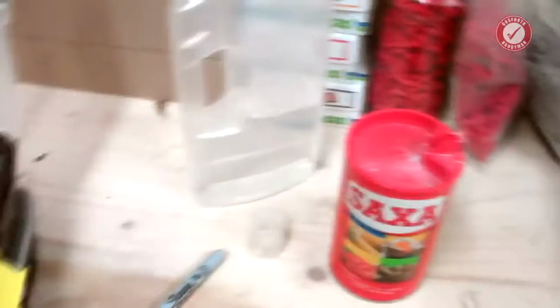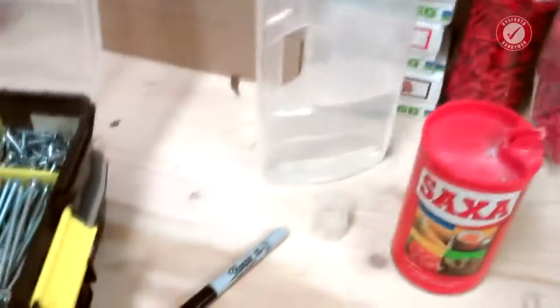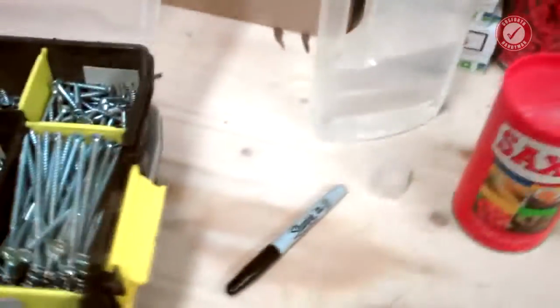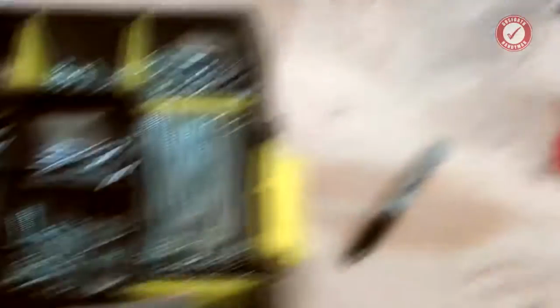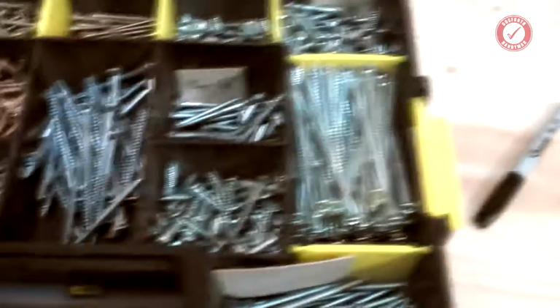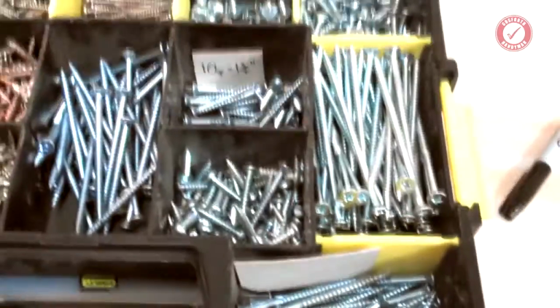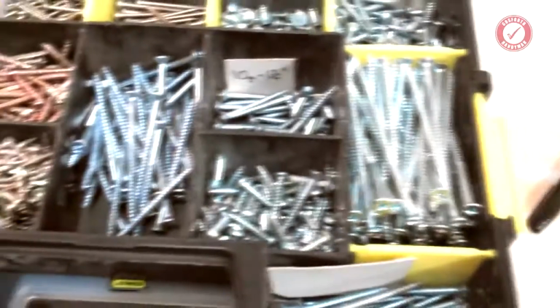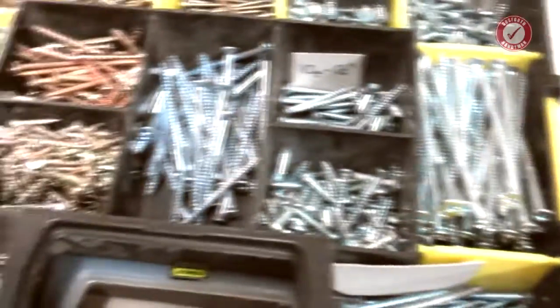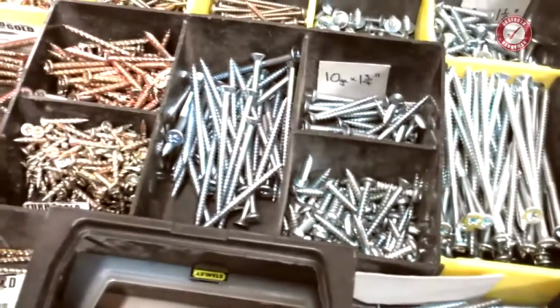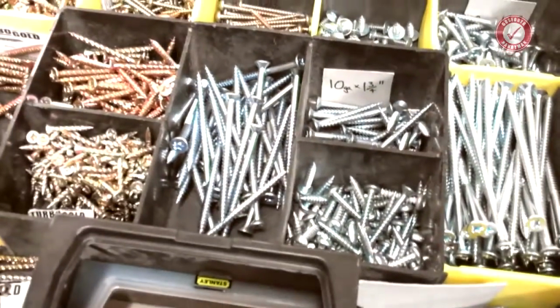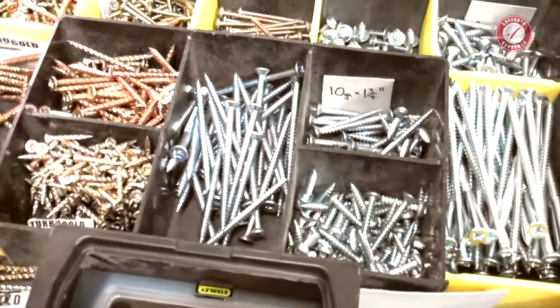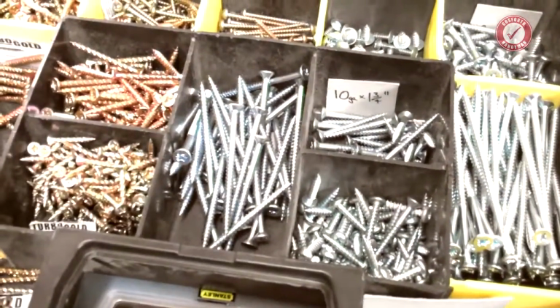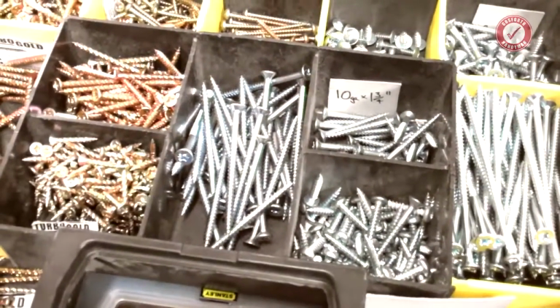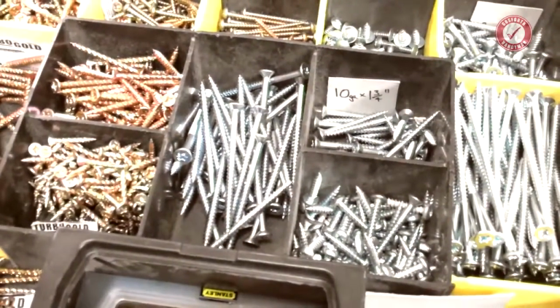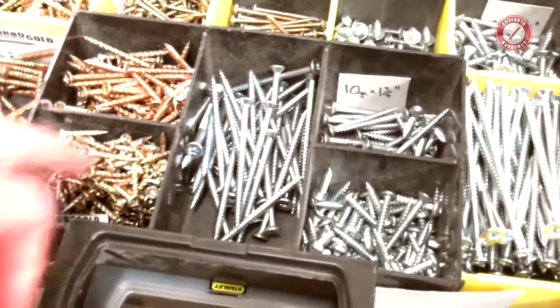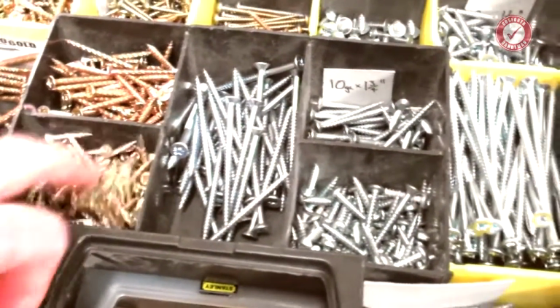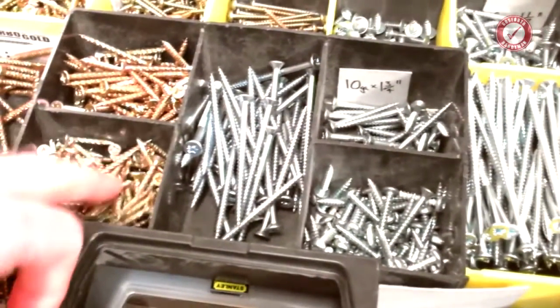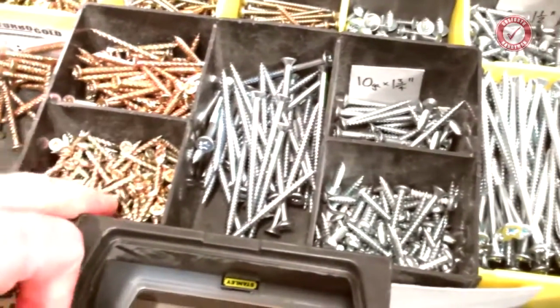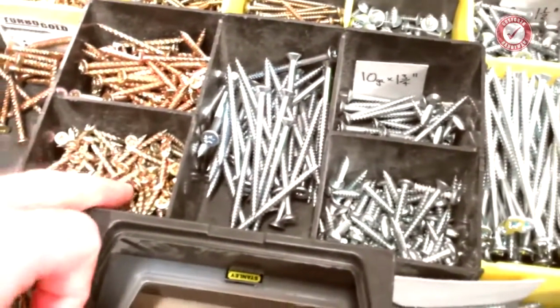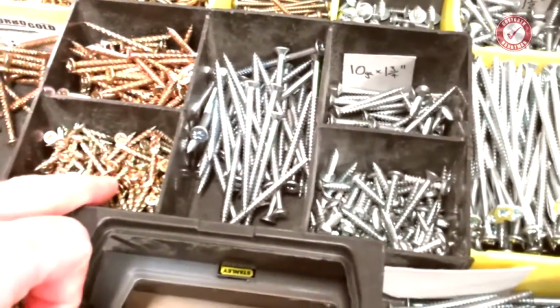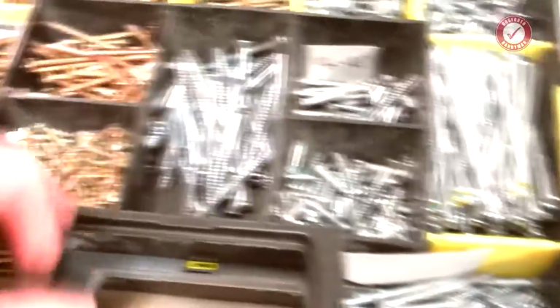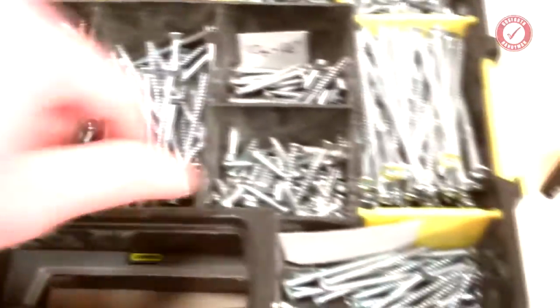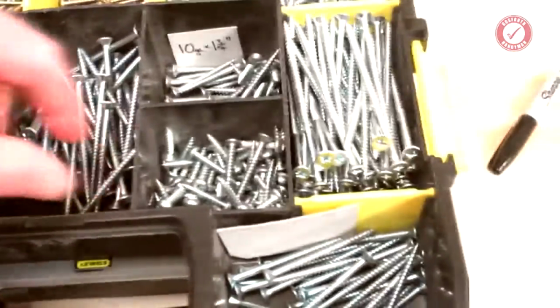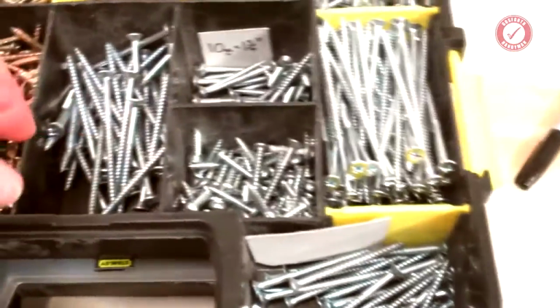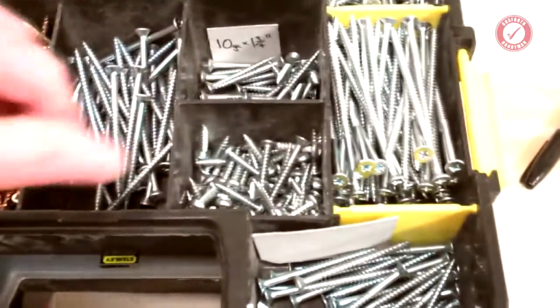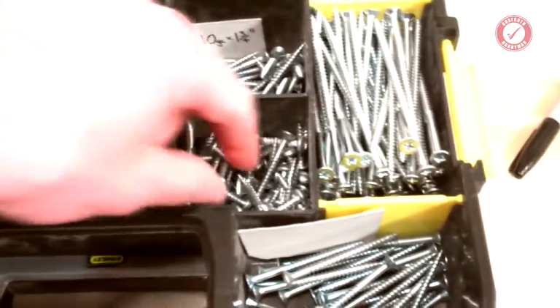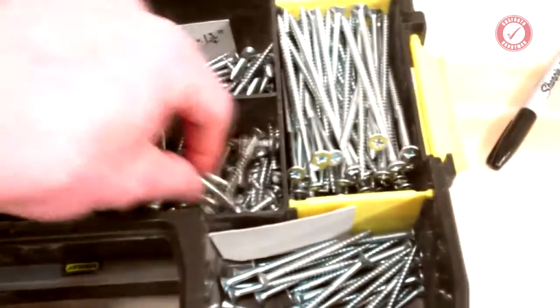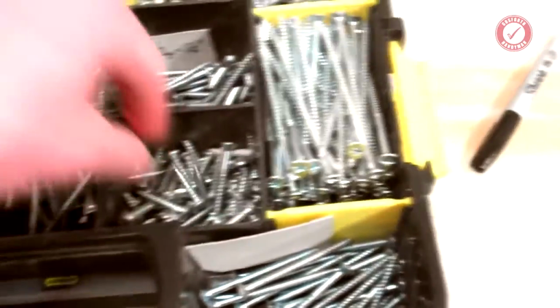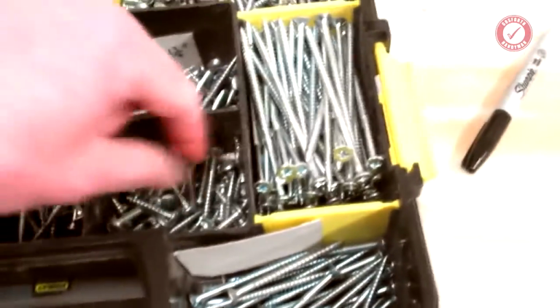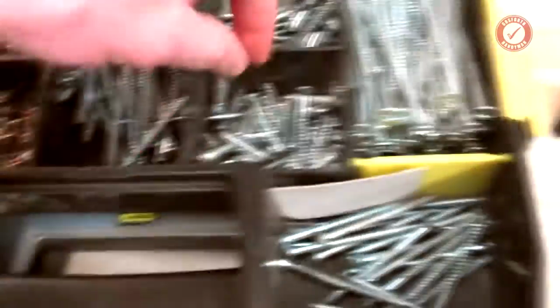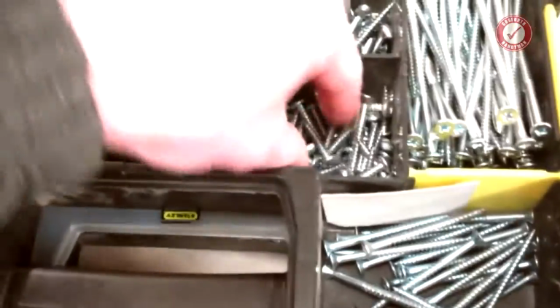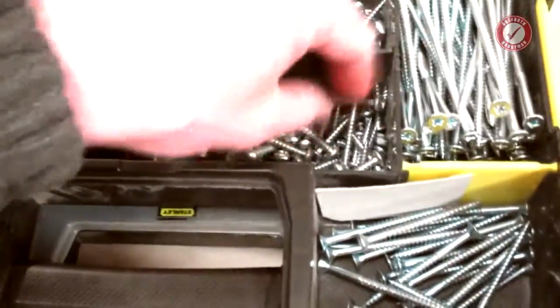Okay, we're going to do — these are nearly all Screwfix screws, by the way. I'm sure you can find equivalents. Let's start with it.